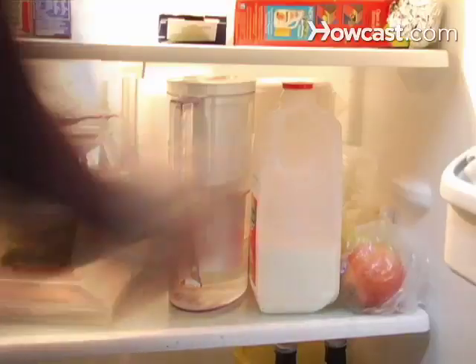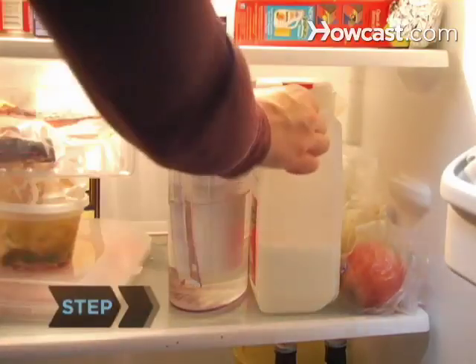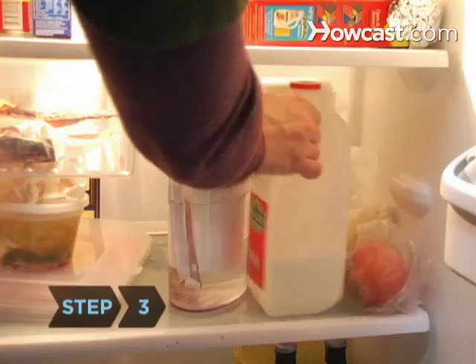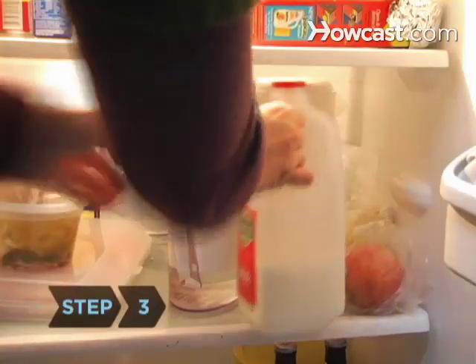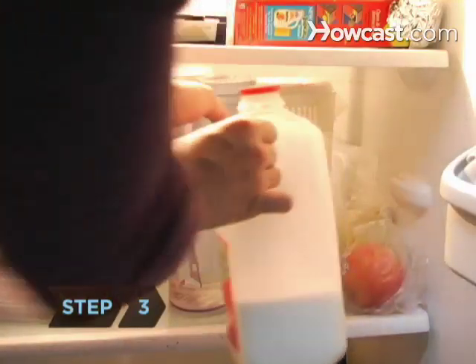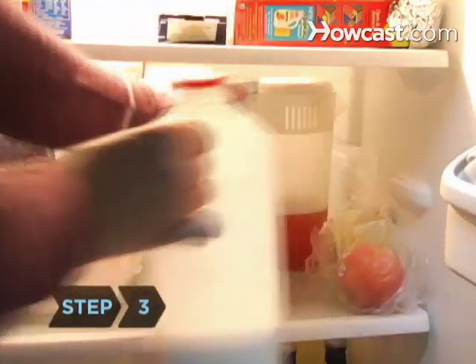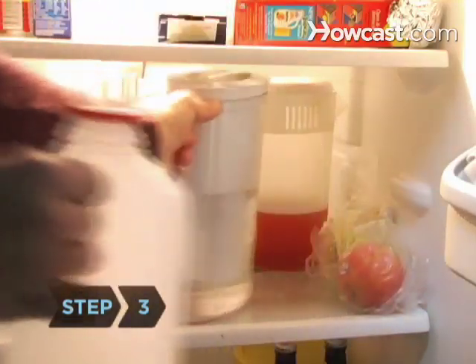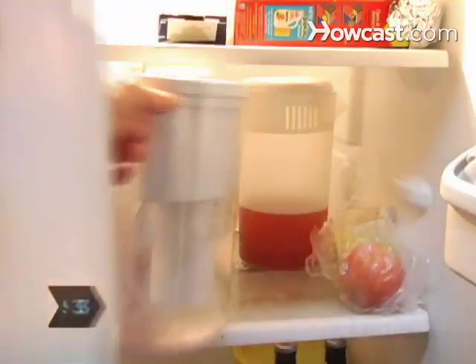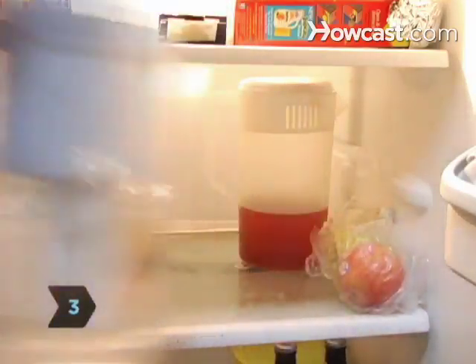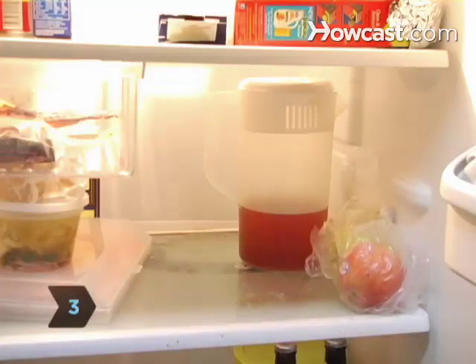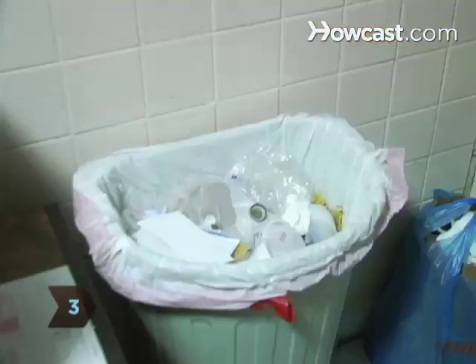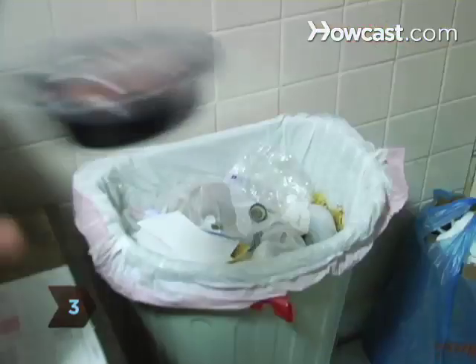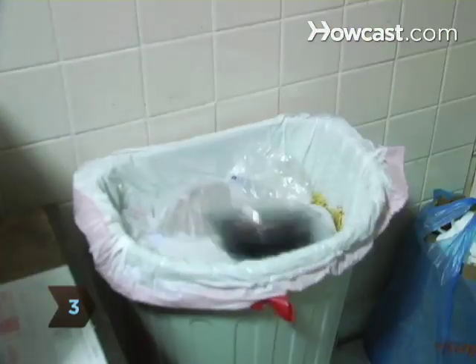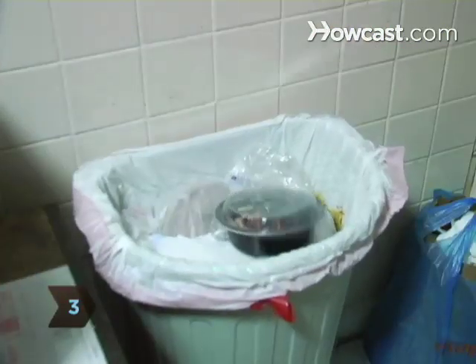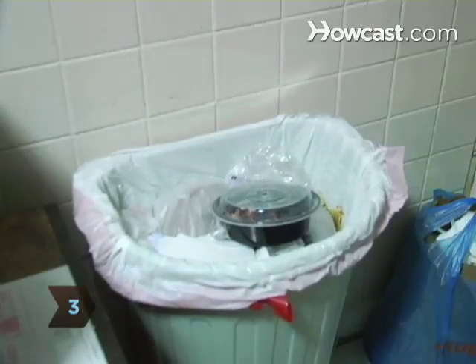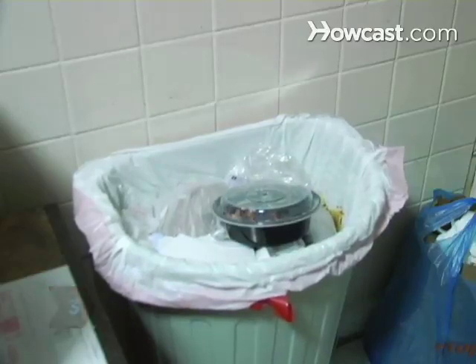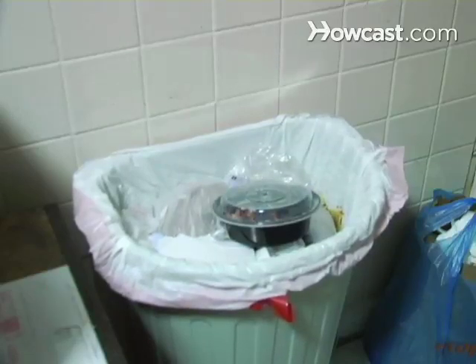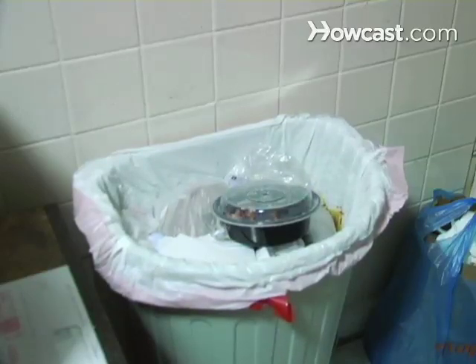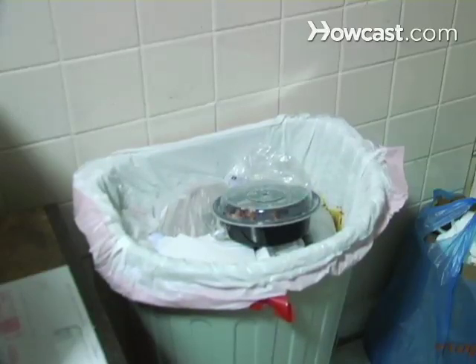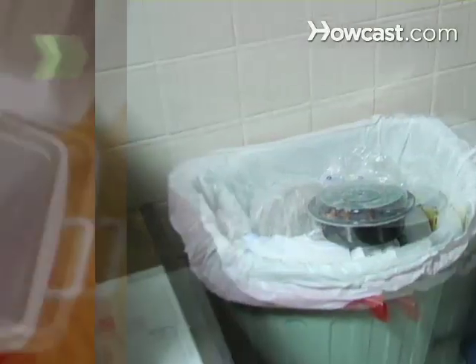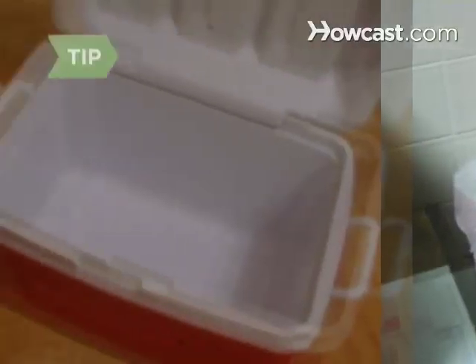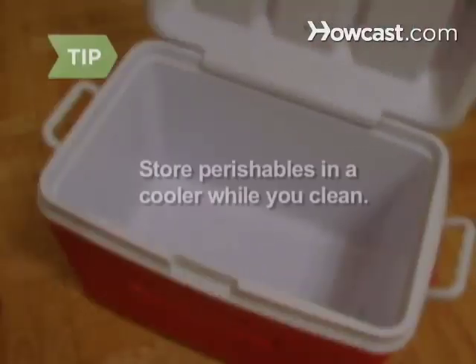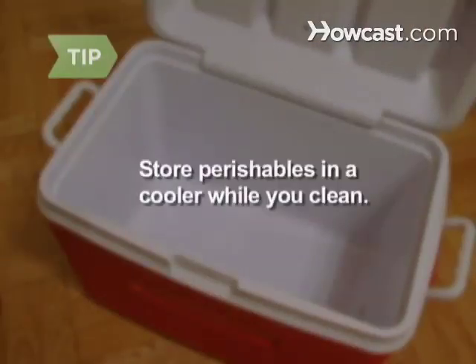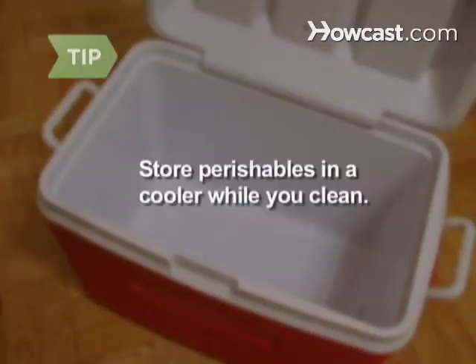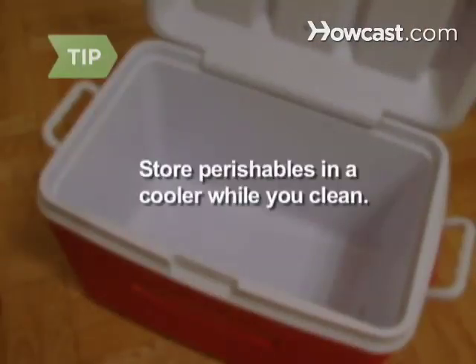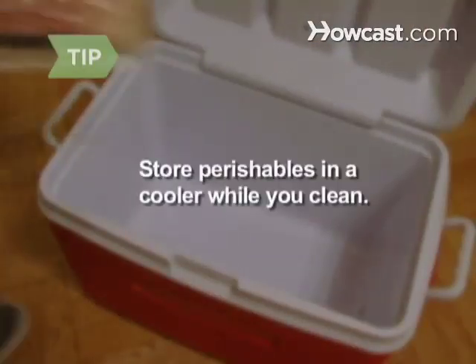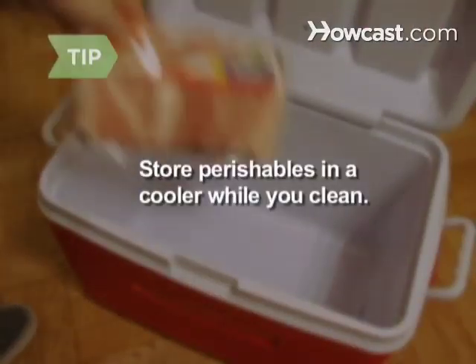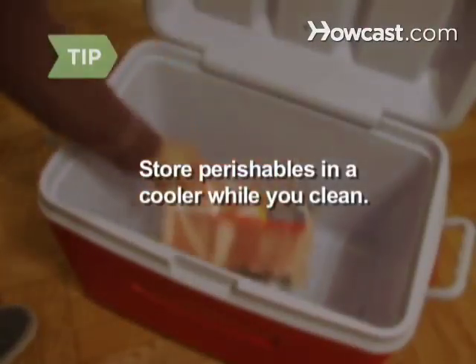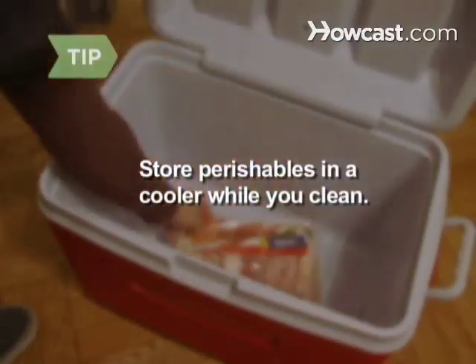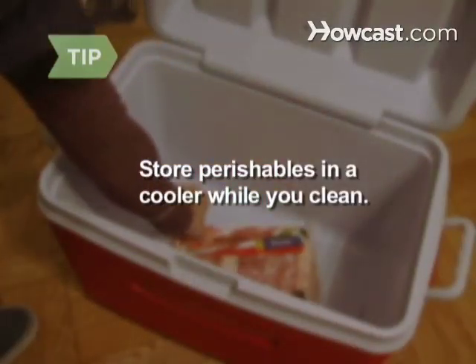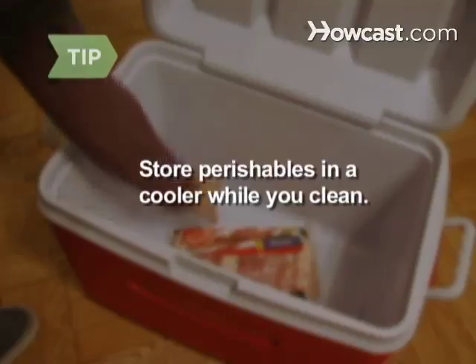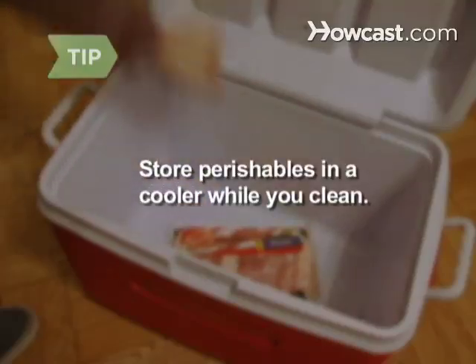Step 3. Remove everything edible. Throw out anything expired or spoiled. Store perishable foods like eggs and meat in a portable cooler while you clean.